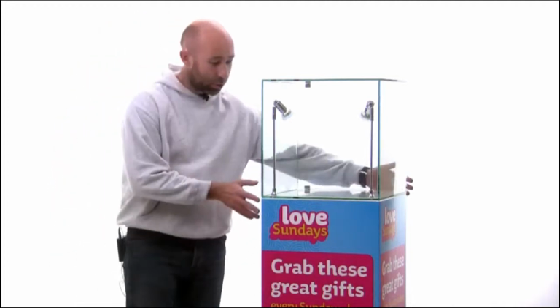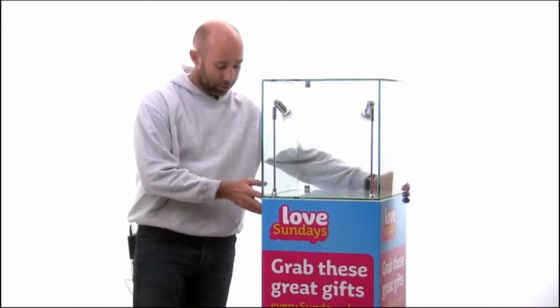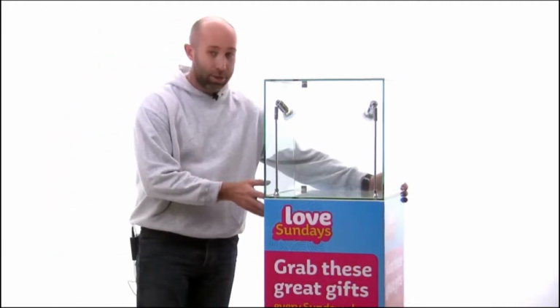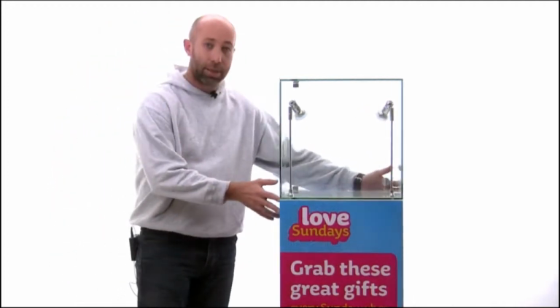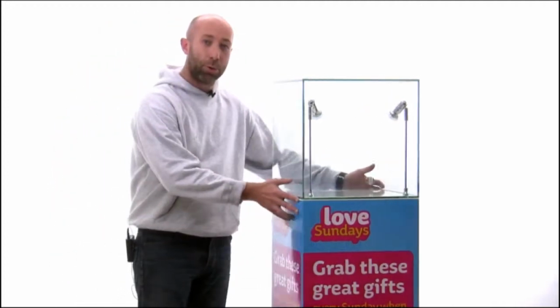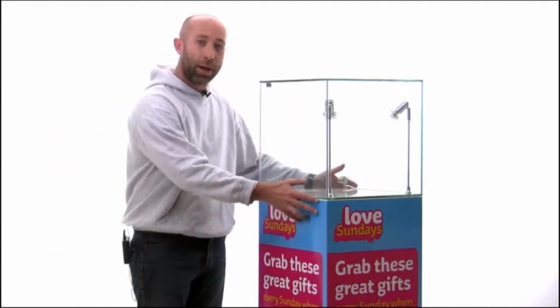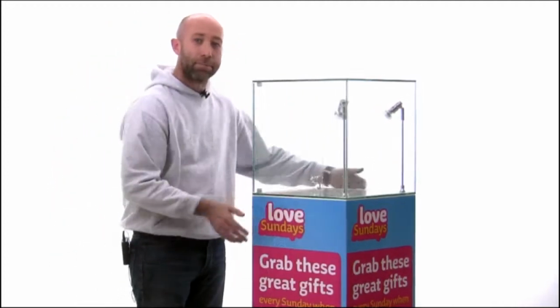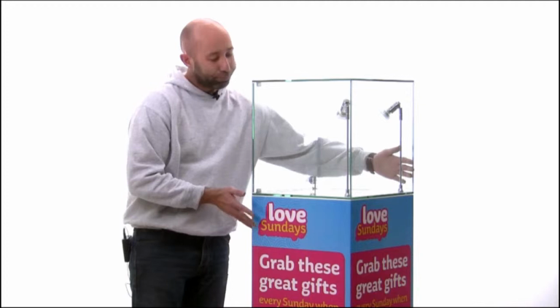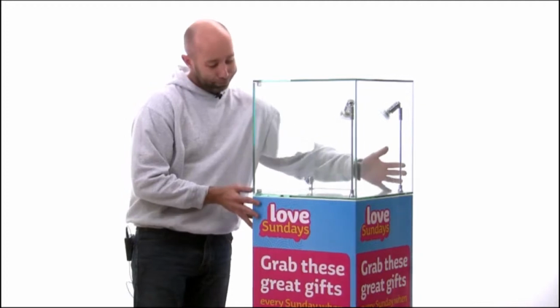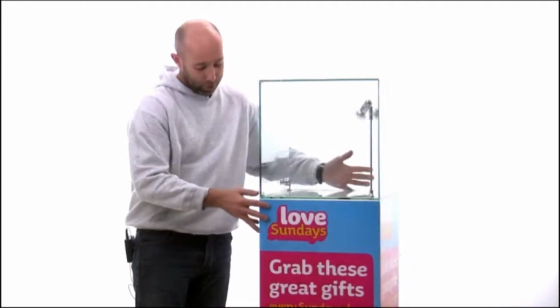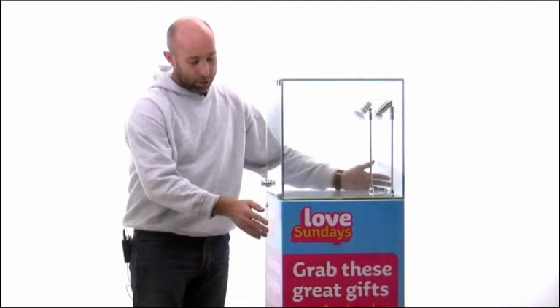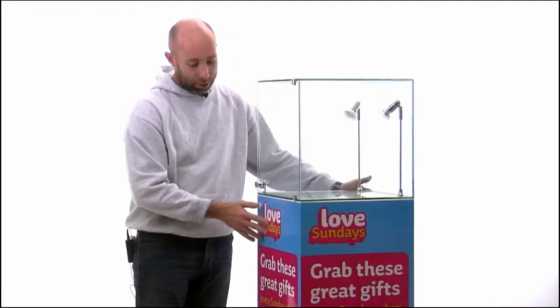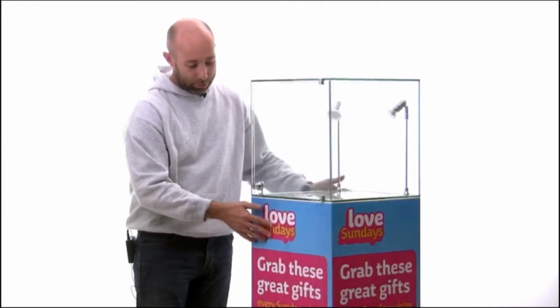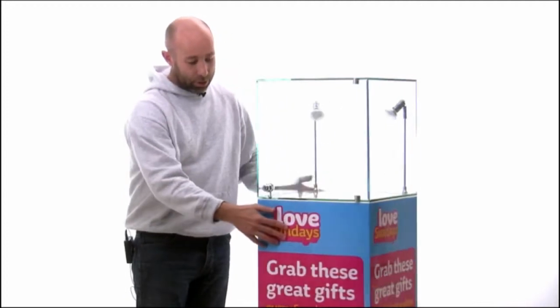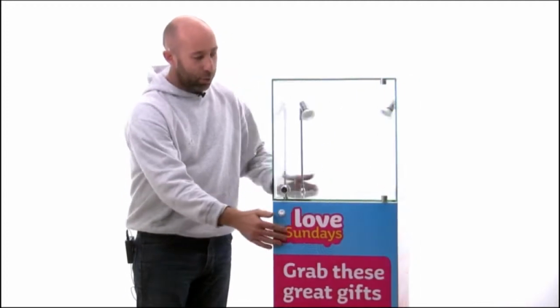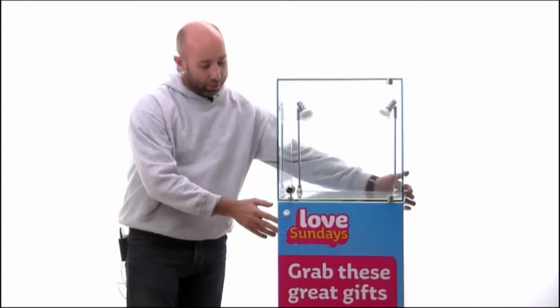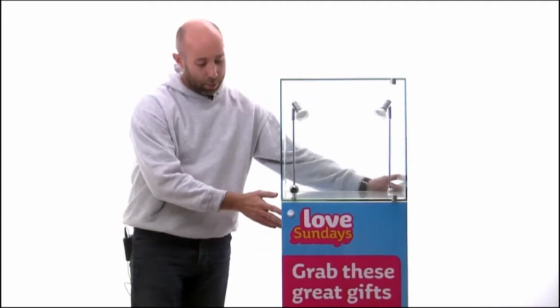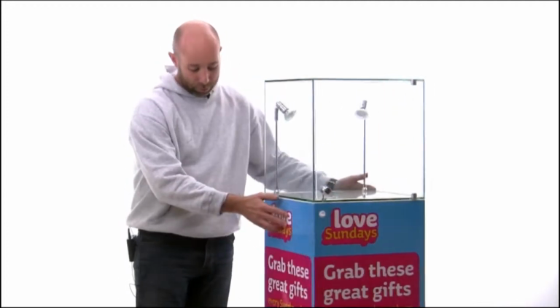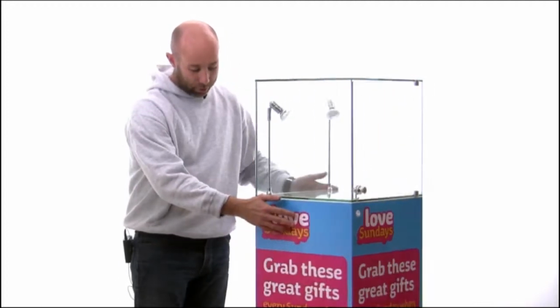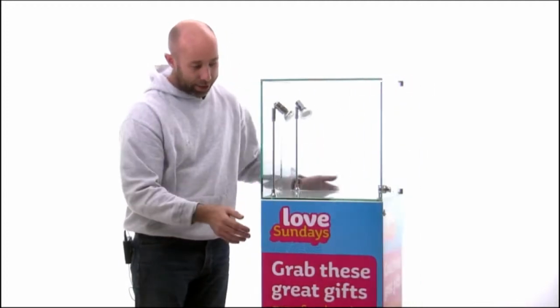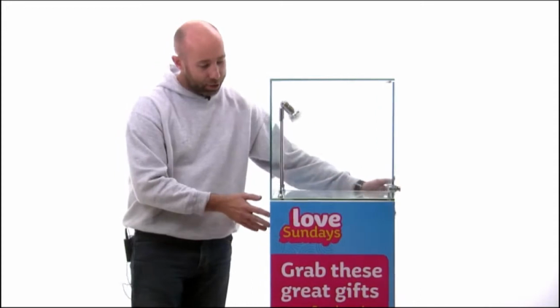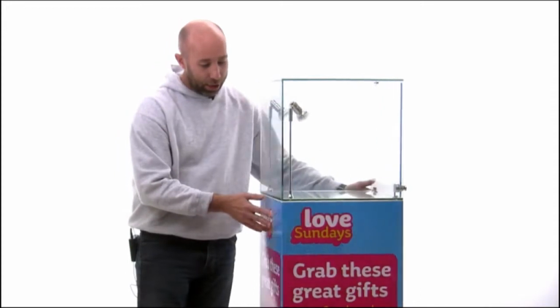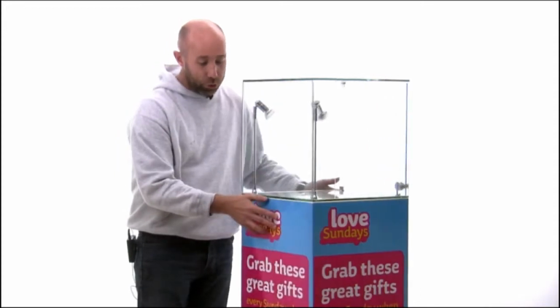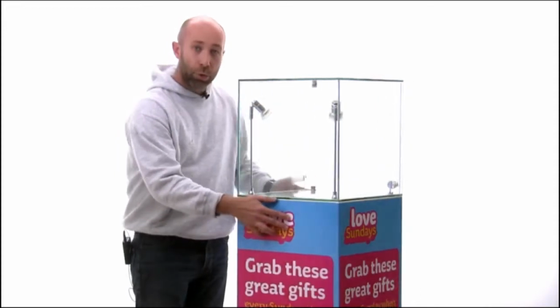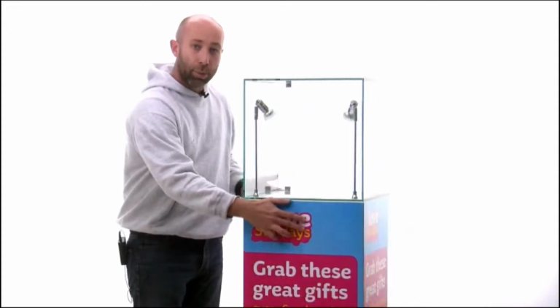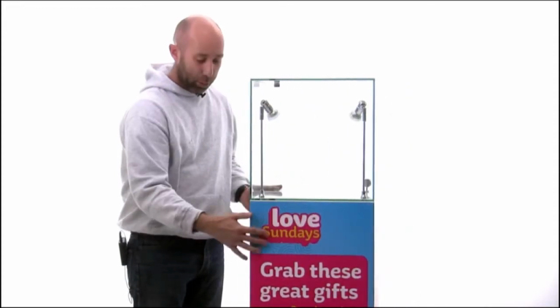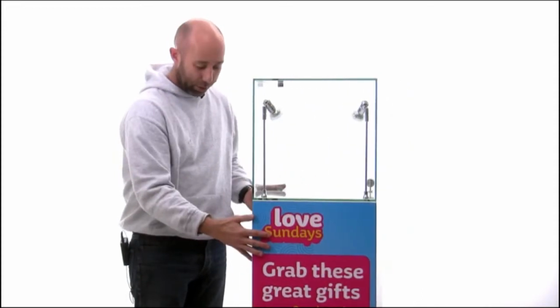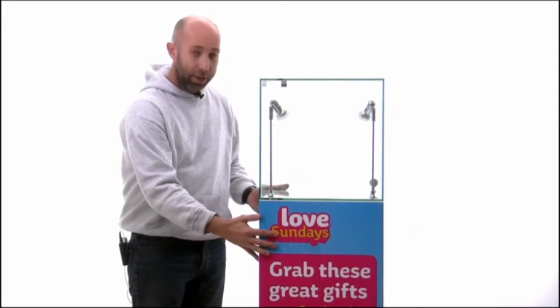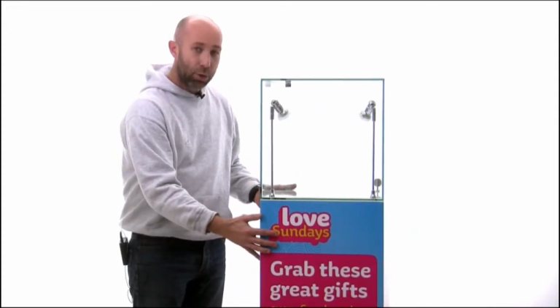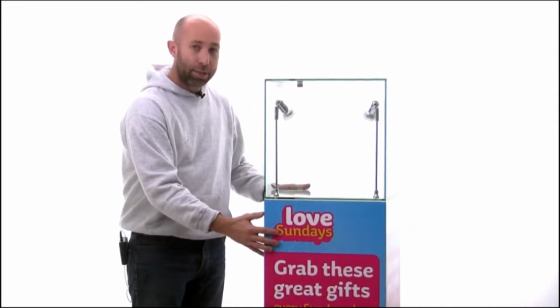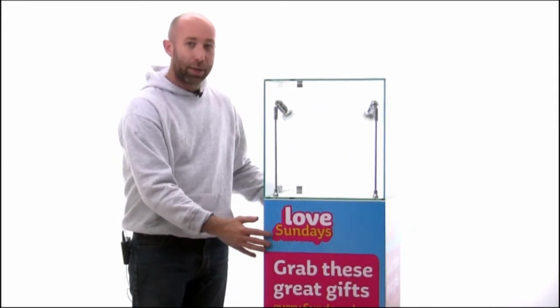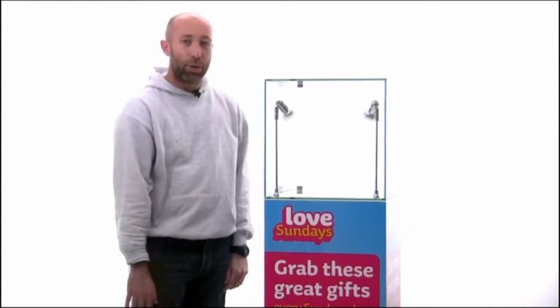I can just twist this round so you can see it's on all sides. There we go. So if you have a vinyl that needs printing and applied onto one of our plinths, then give us a call and see if we can help you.